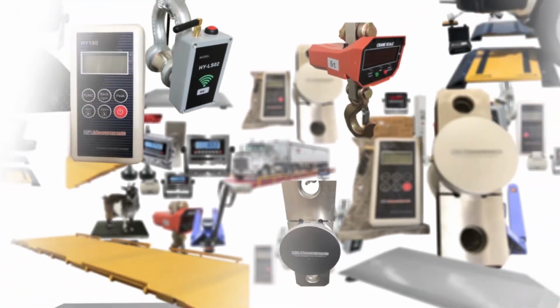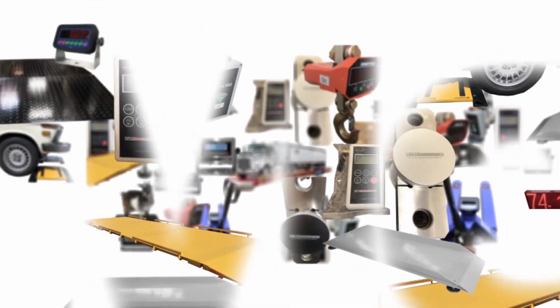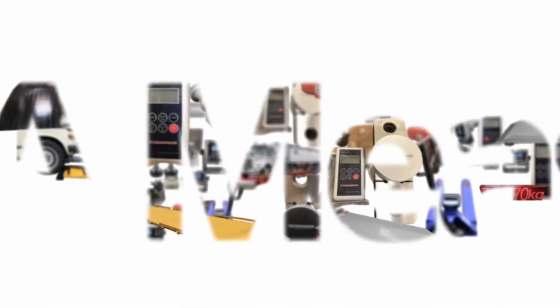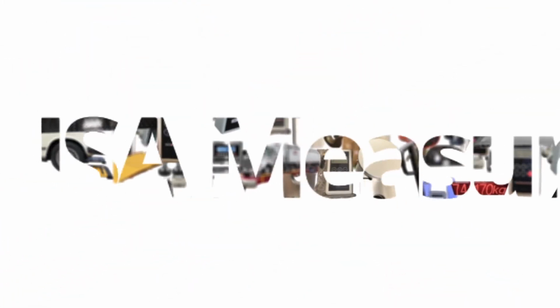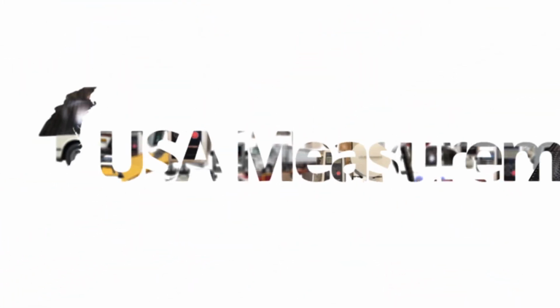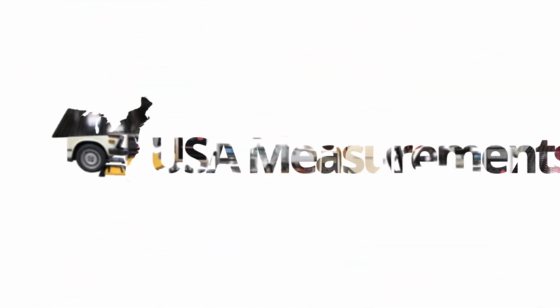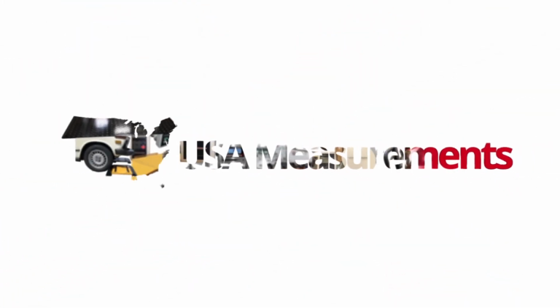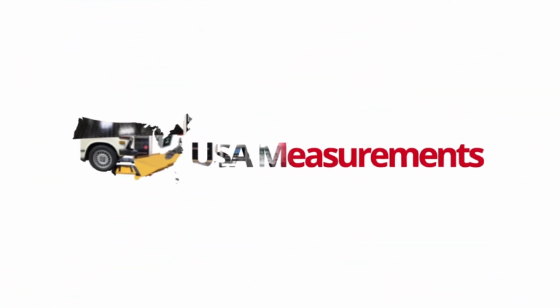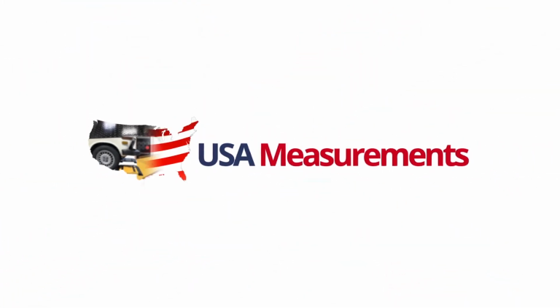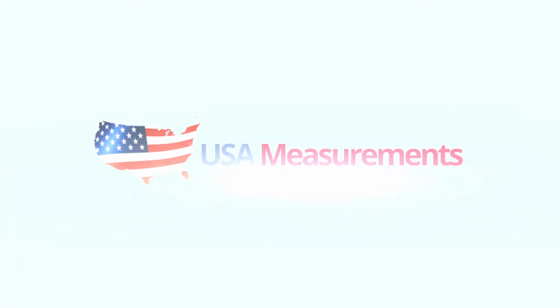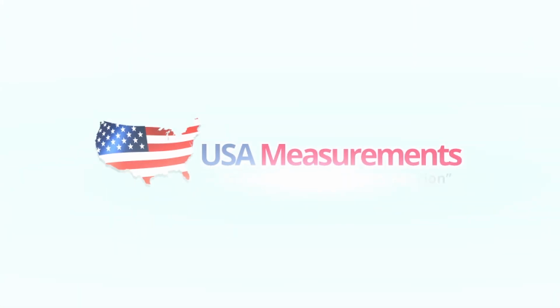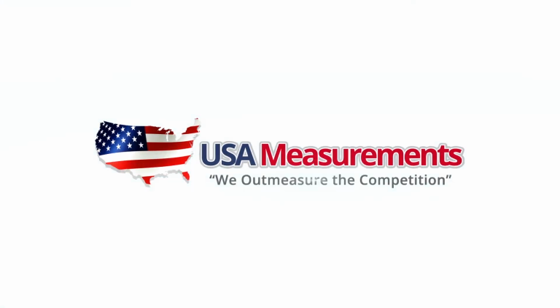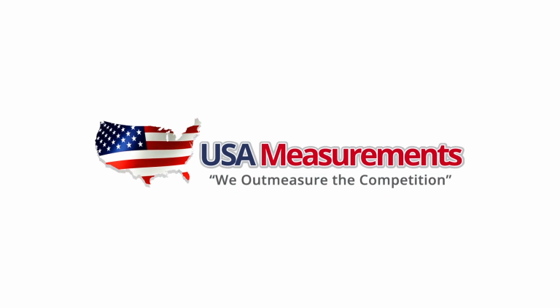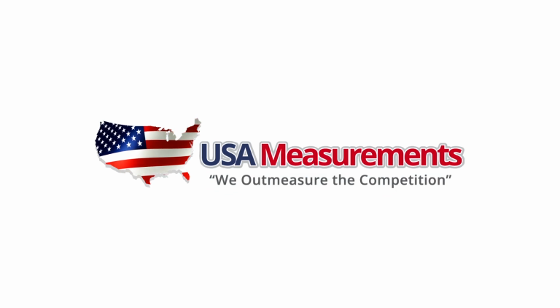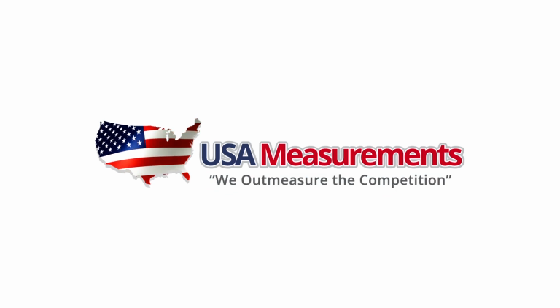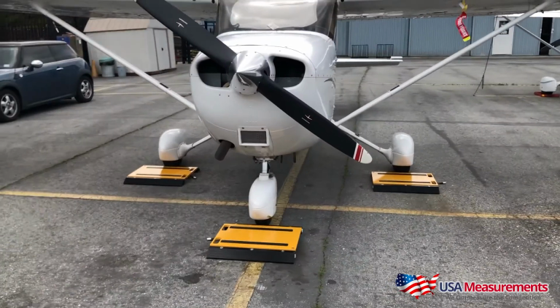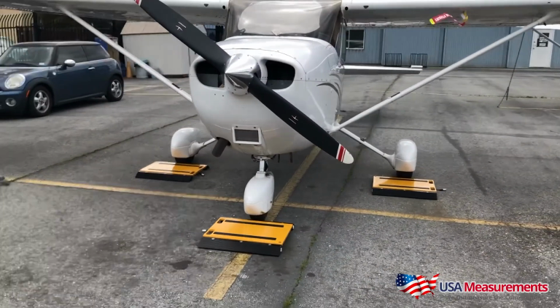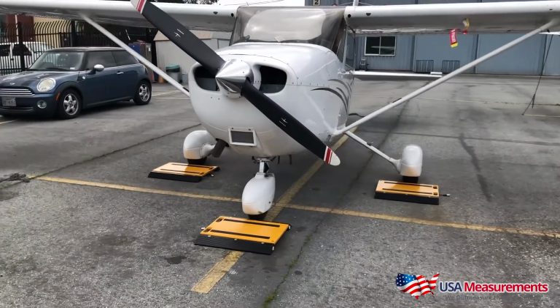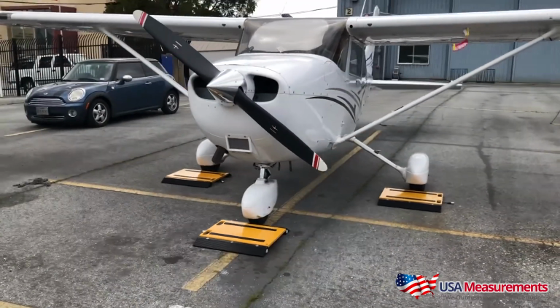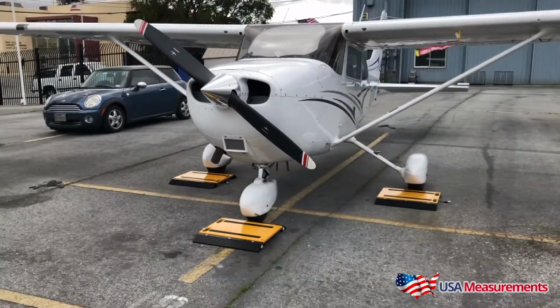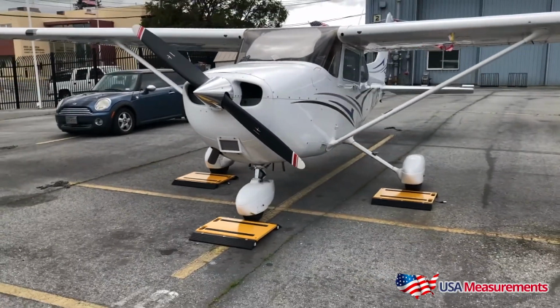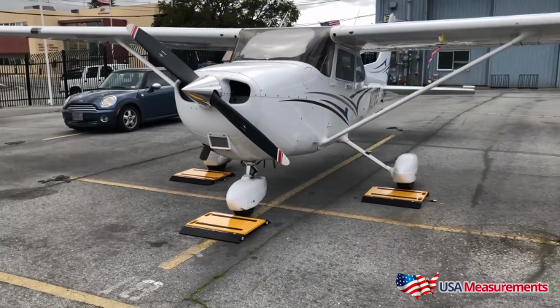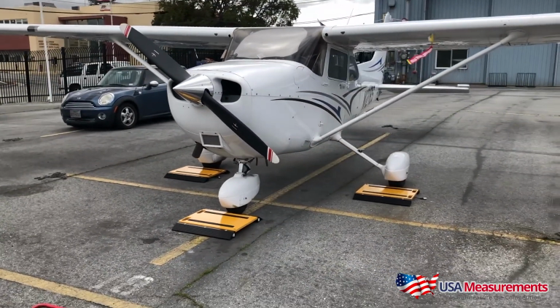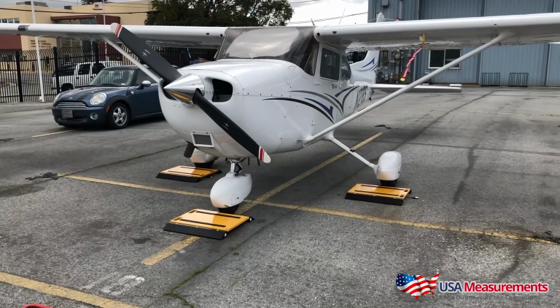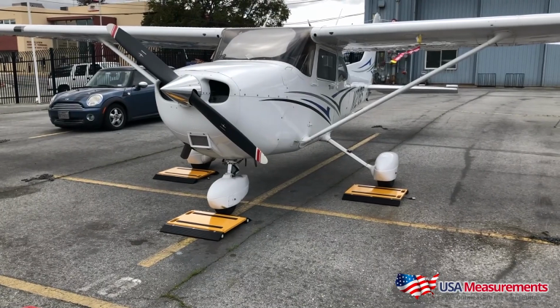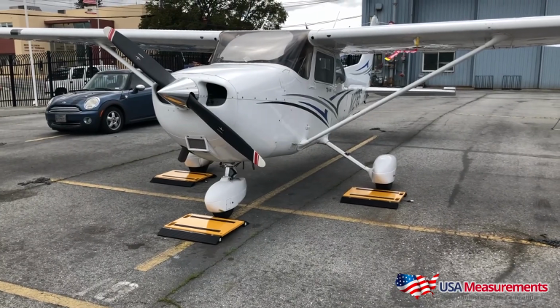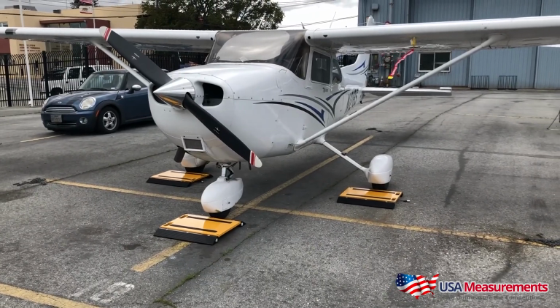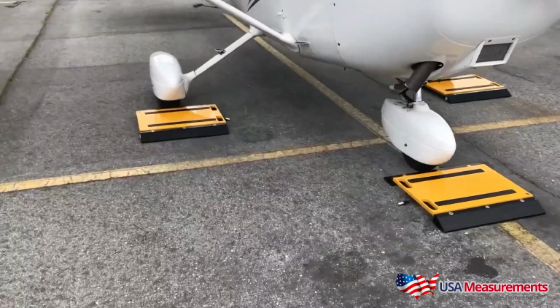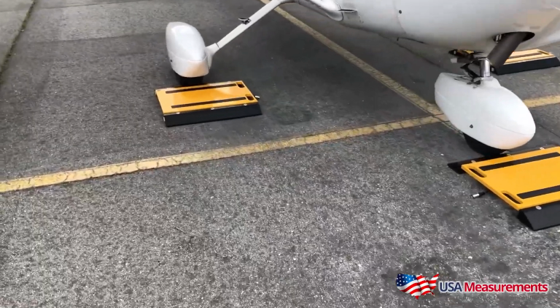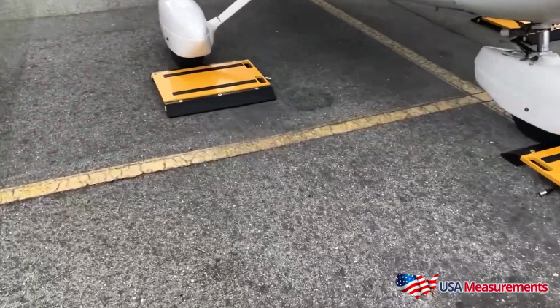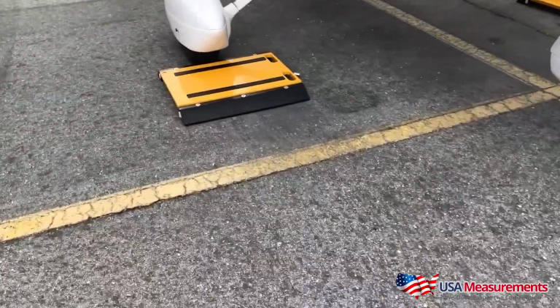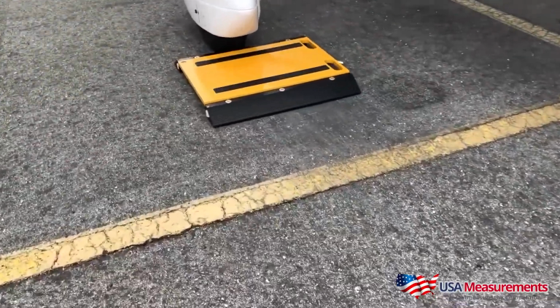Hi, this is Fred with USA Measurements and today we're looking at our airway. Our USAW aircraft scale can be used to weigh a variety of planes from small aircrafts, Cessnas, jets, and a variety of other aircrafts.